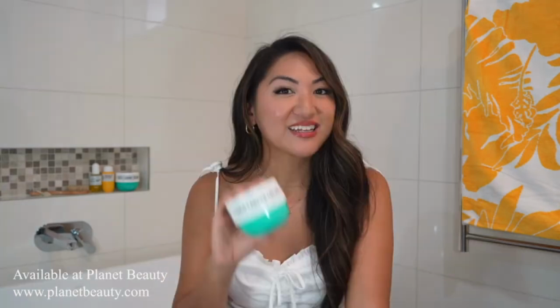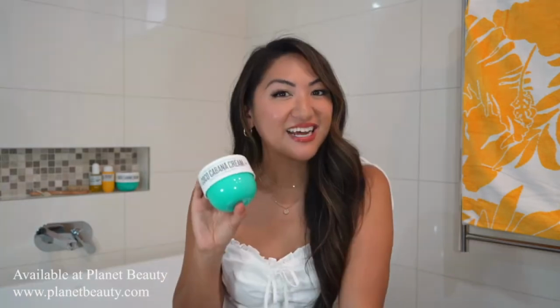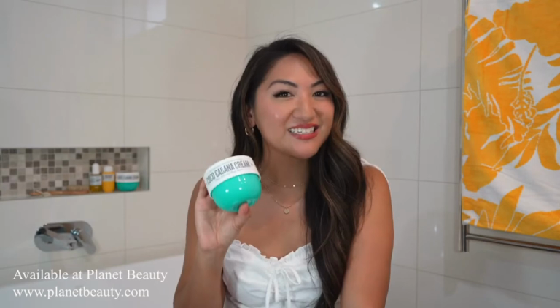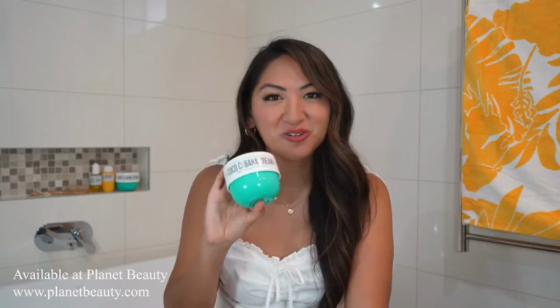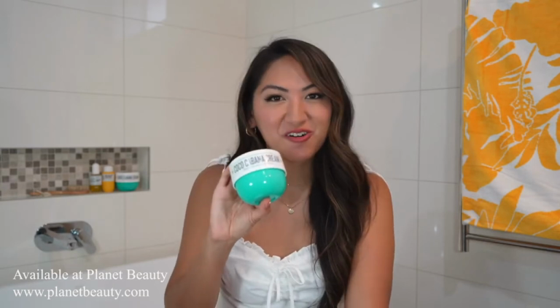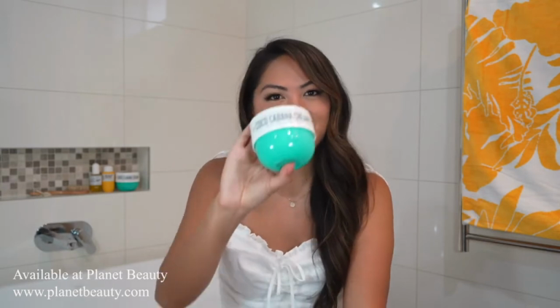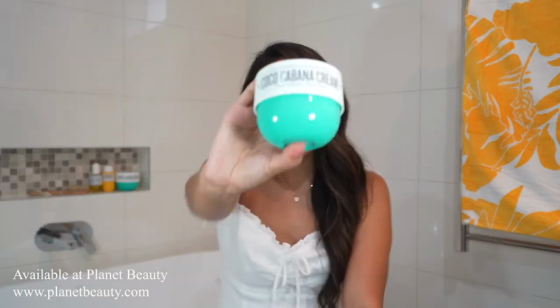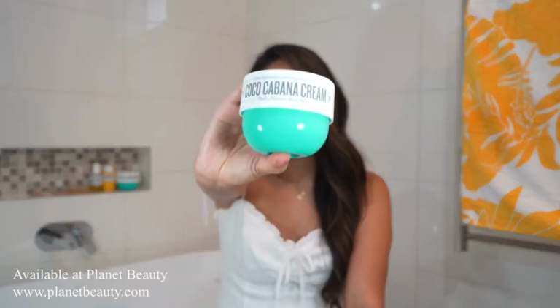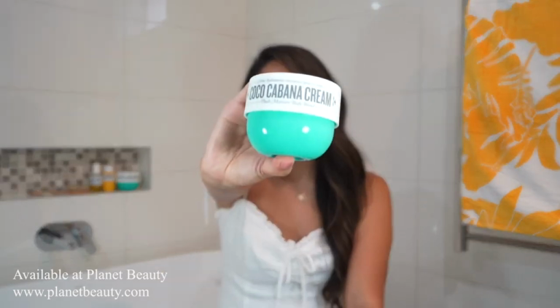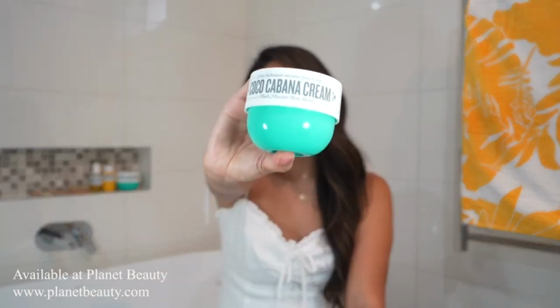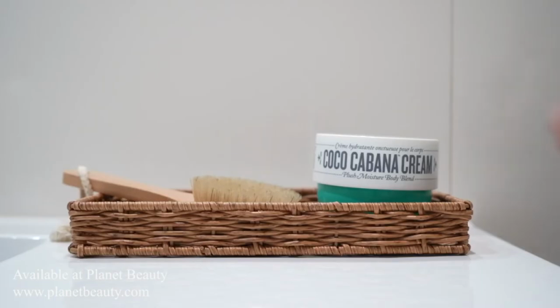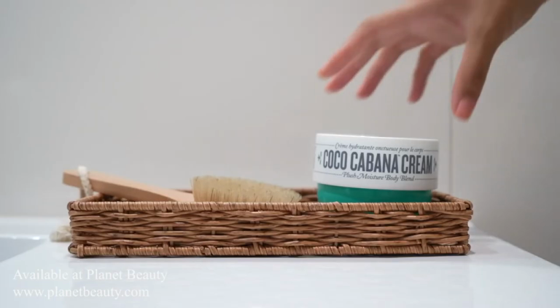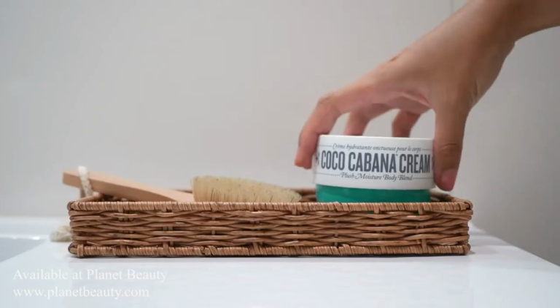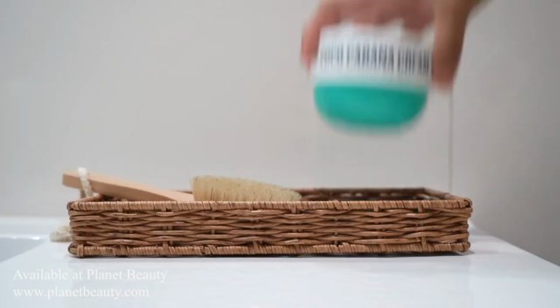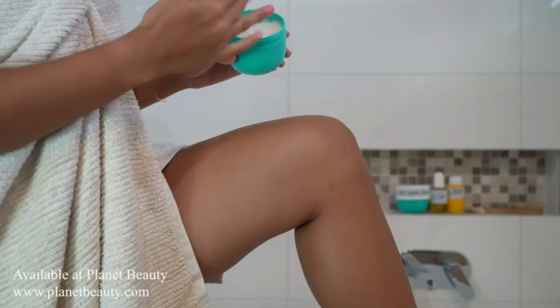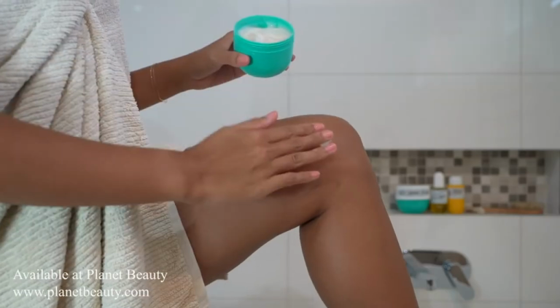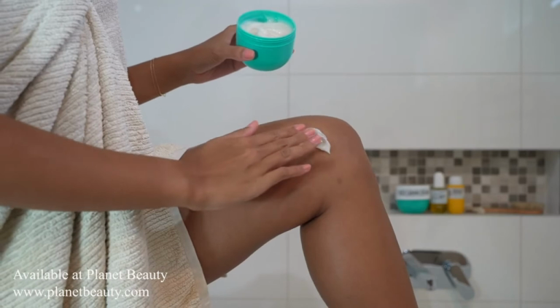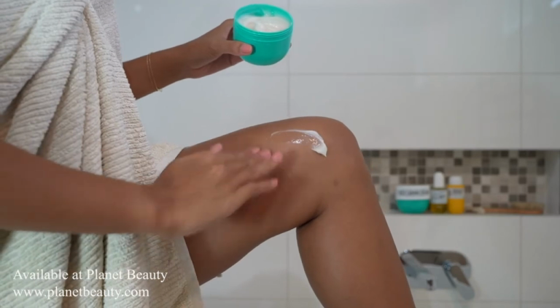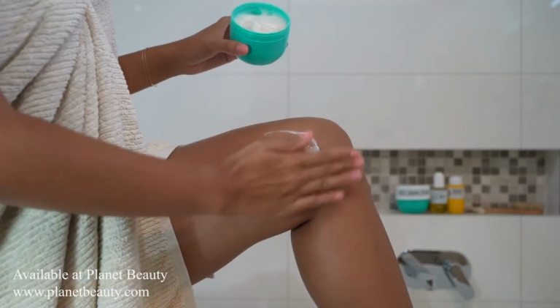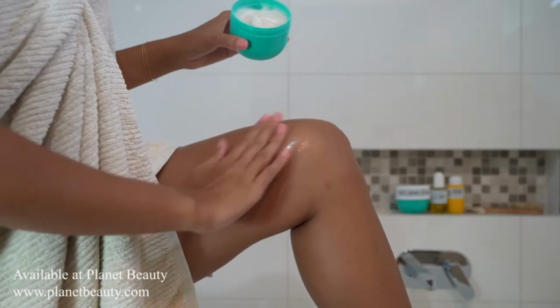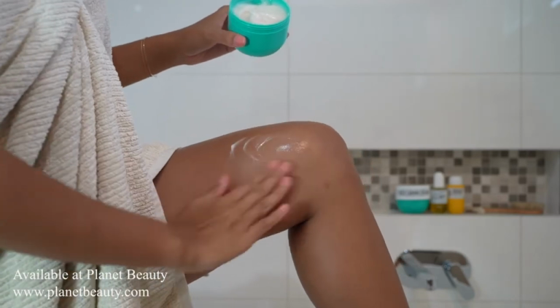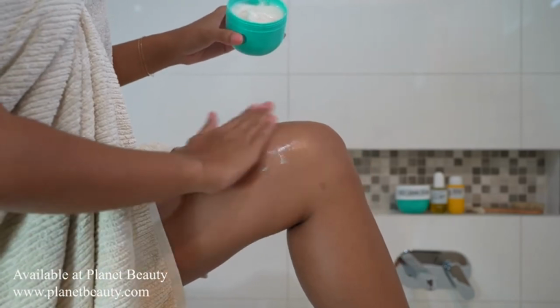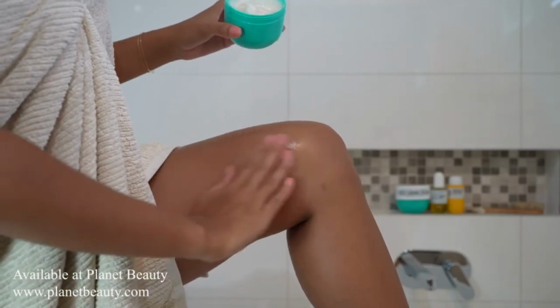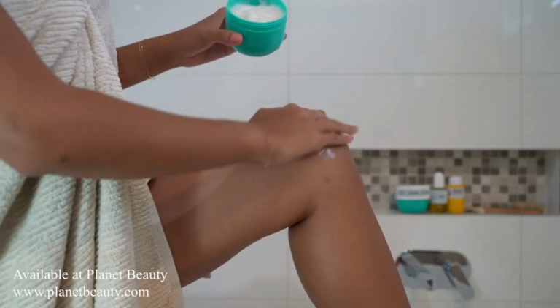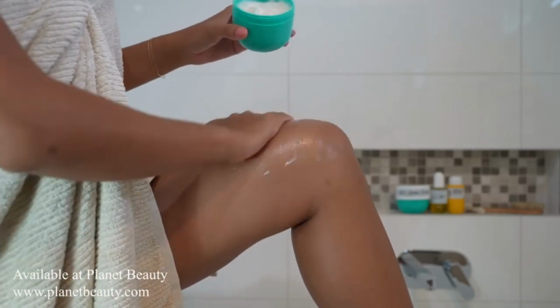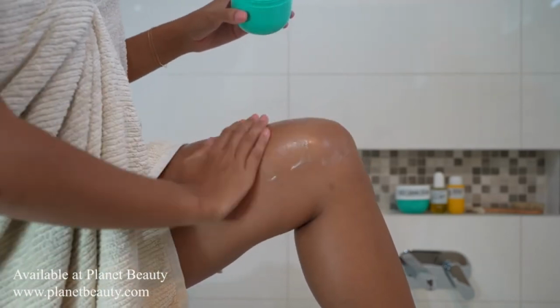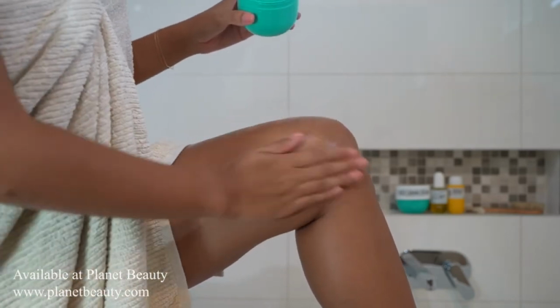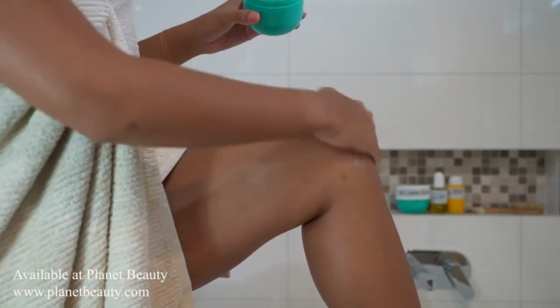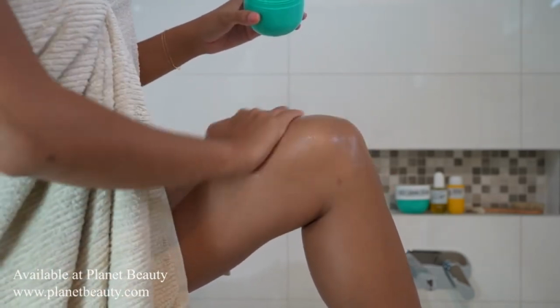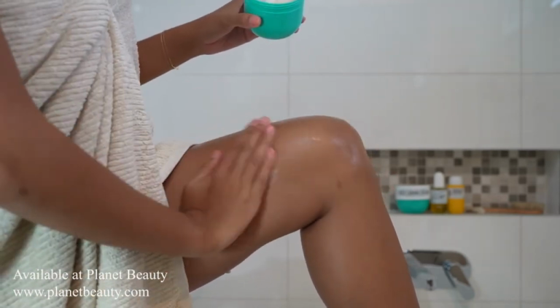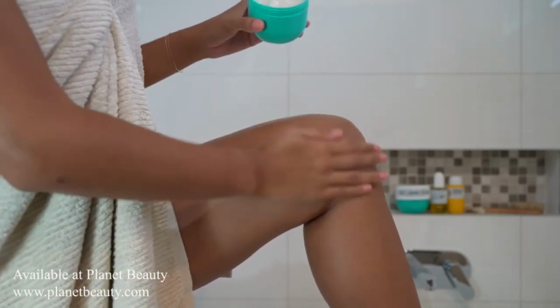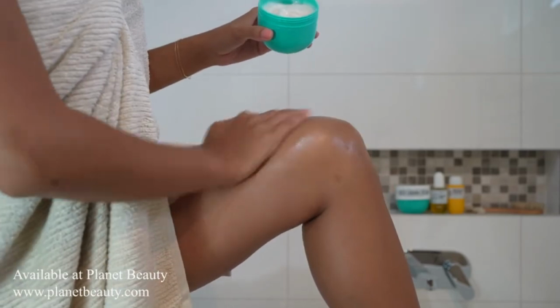That's not the case with Sol de Janeiro's Coco Cabana Cream. It's an oil and water gel cream that melts into your skin. The blend of fermented sugar and coconut oil leaves your skin feeling silky and soft.